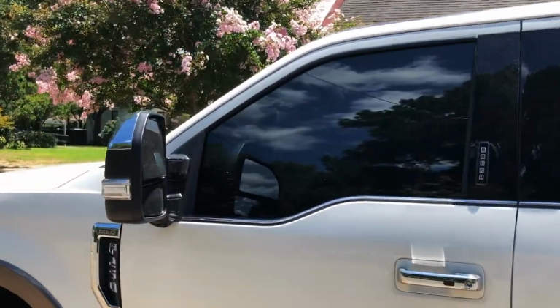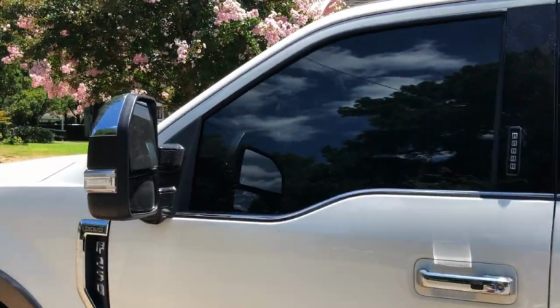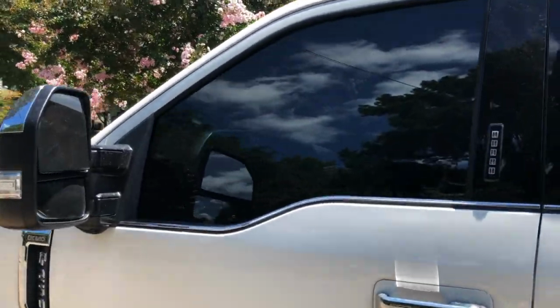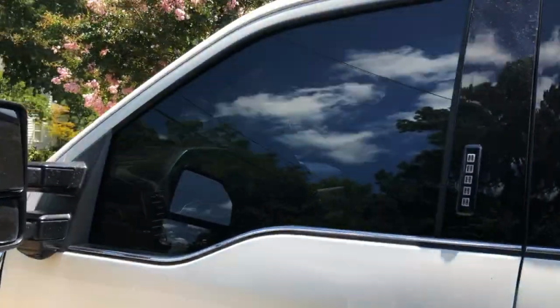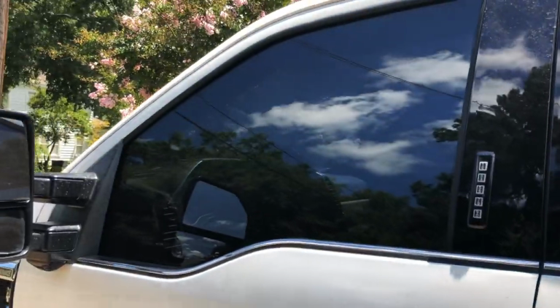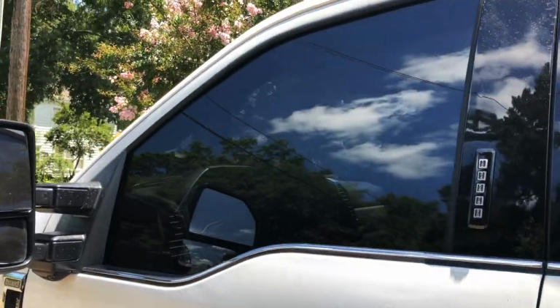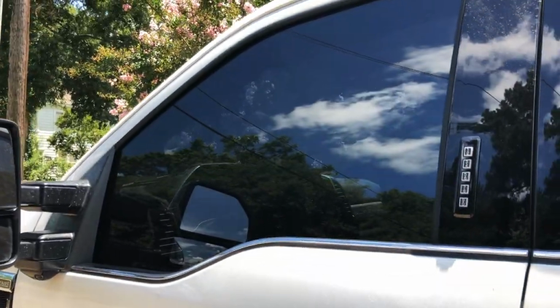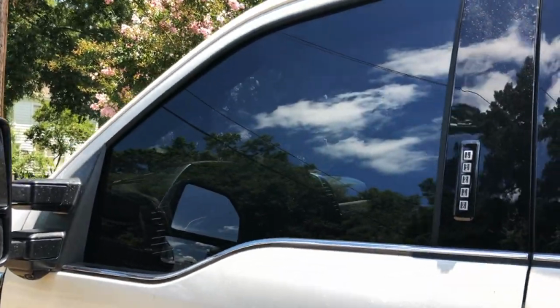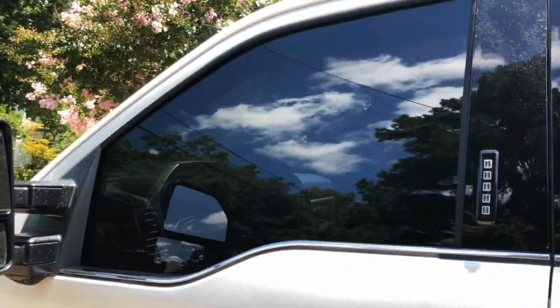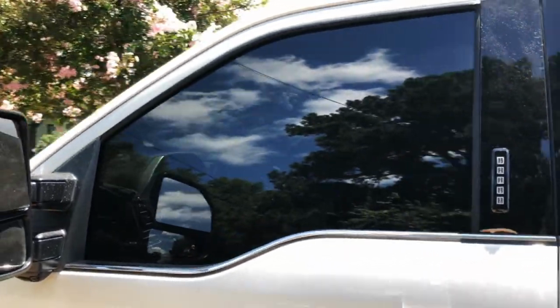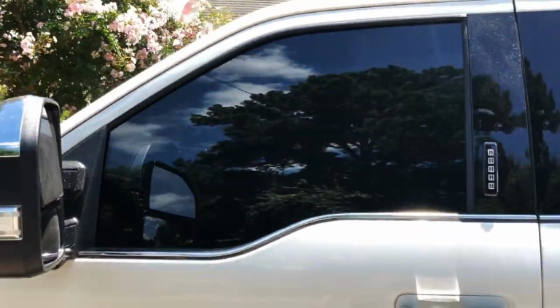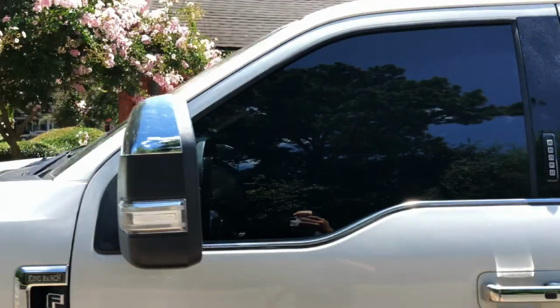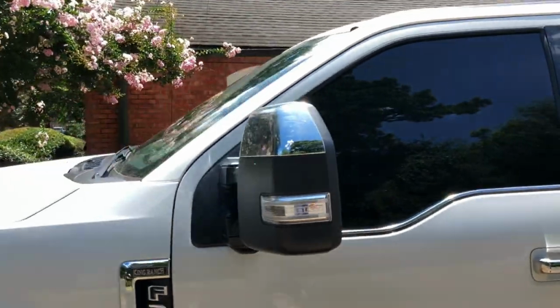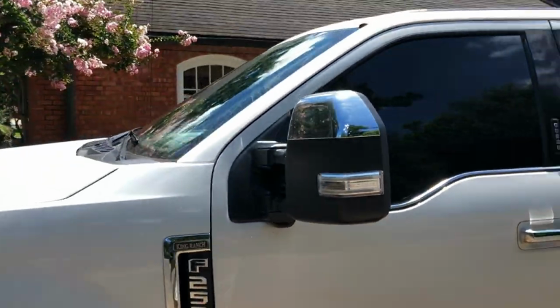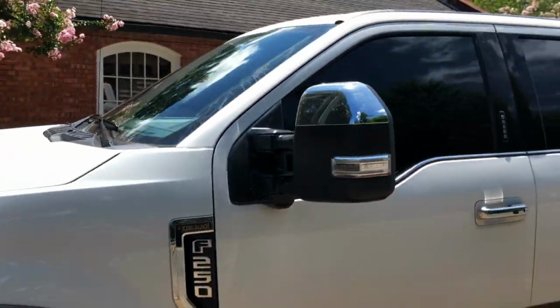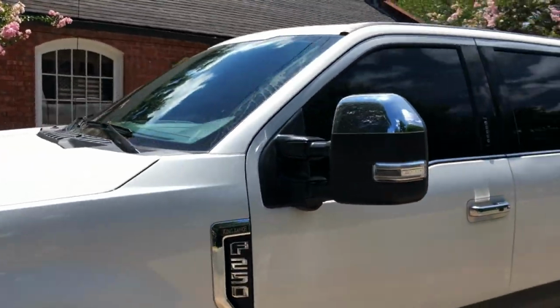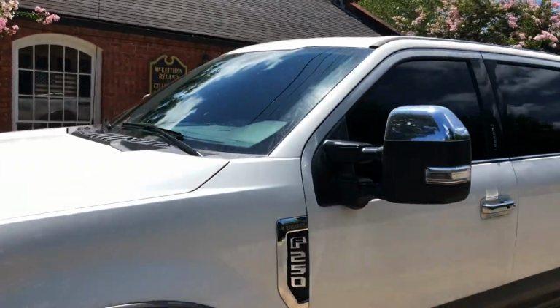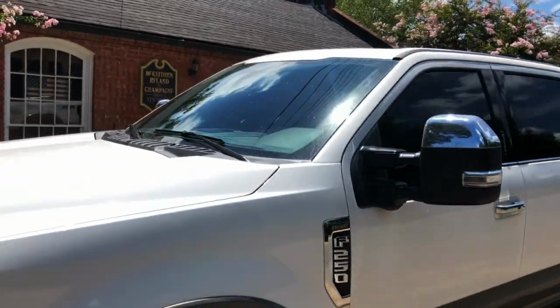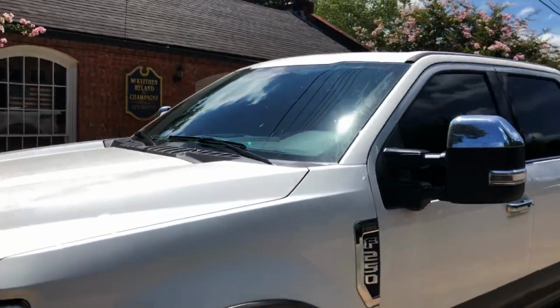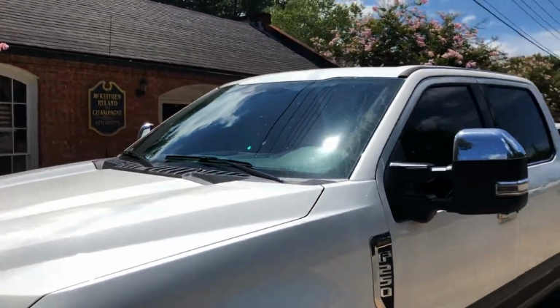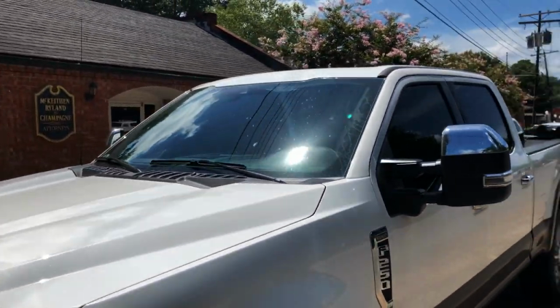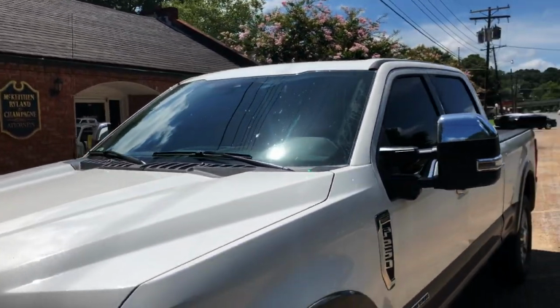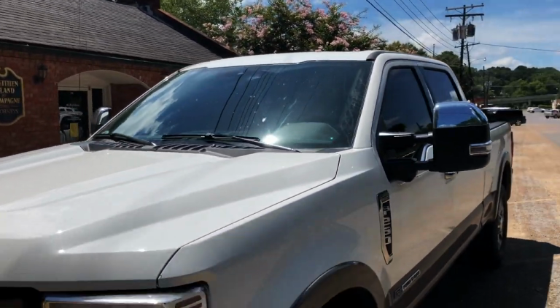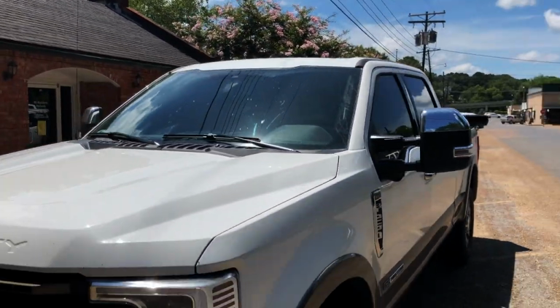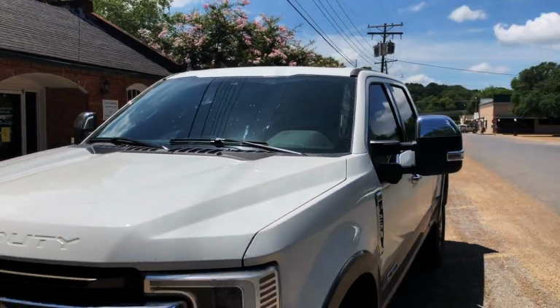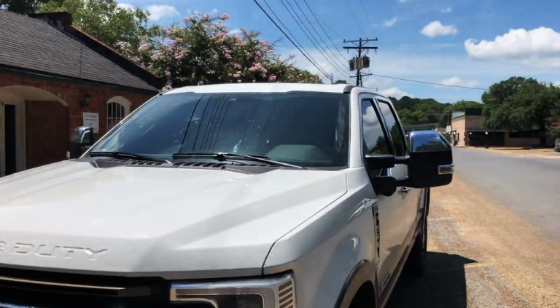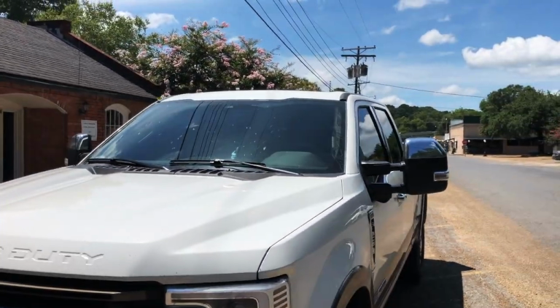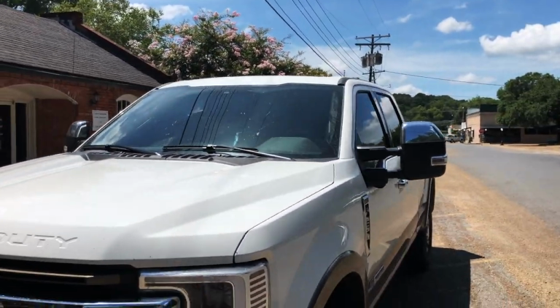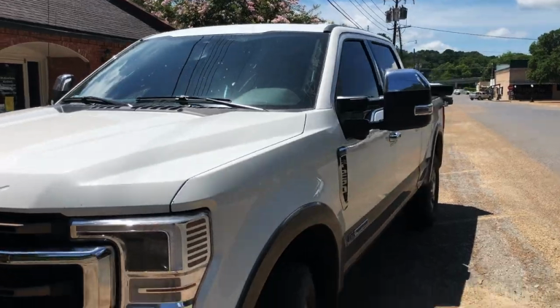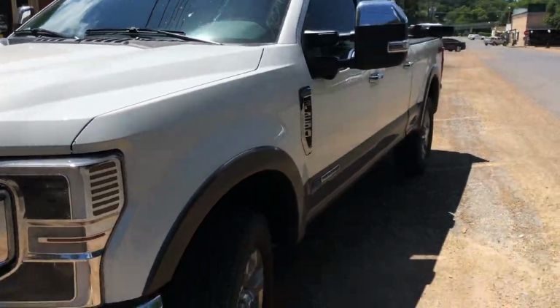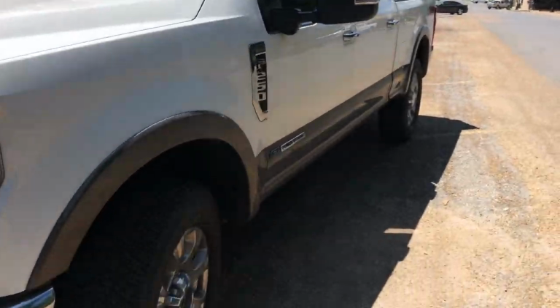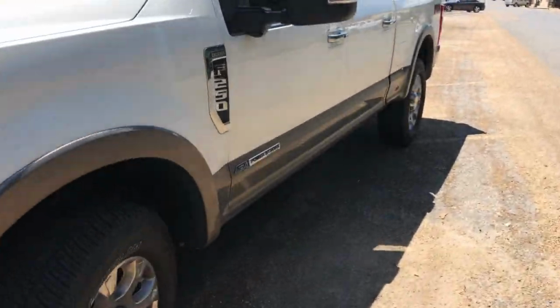You can barely kind of see through it — that's because the sun's coming in on the windshield. Like I said, I didn't do anything on the windshield, but it still looks pretty dark in there.